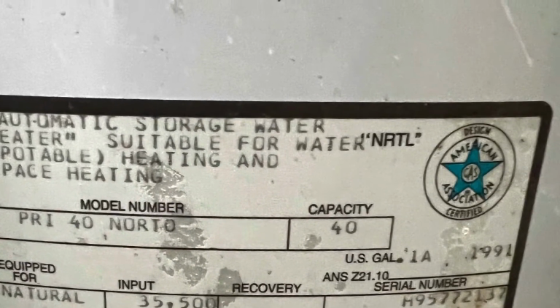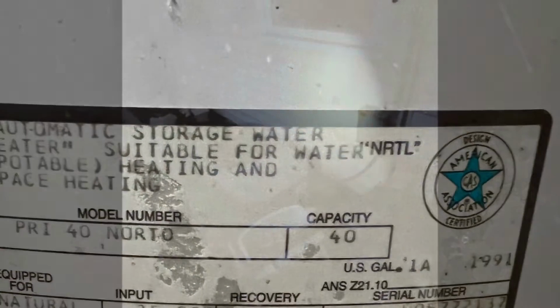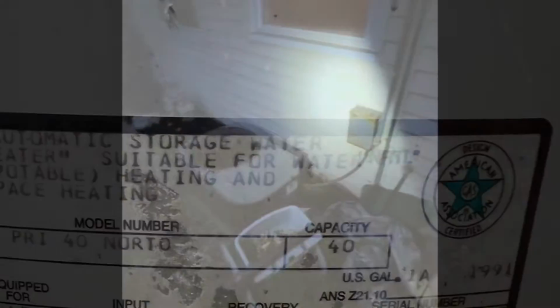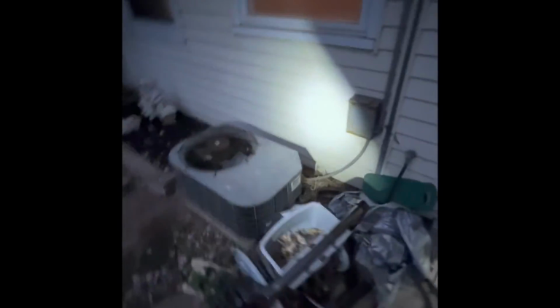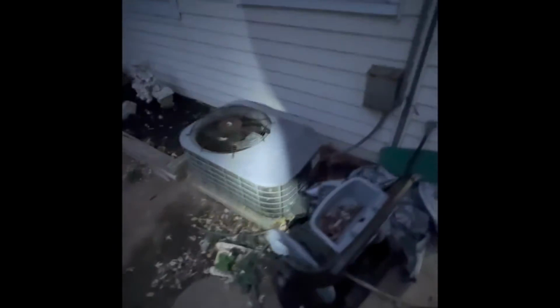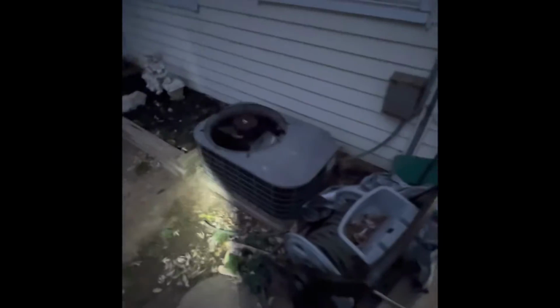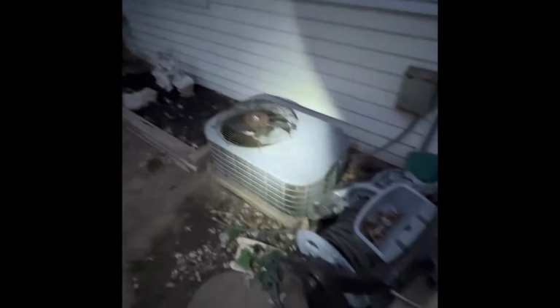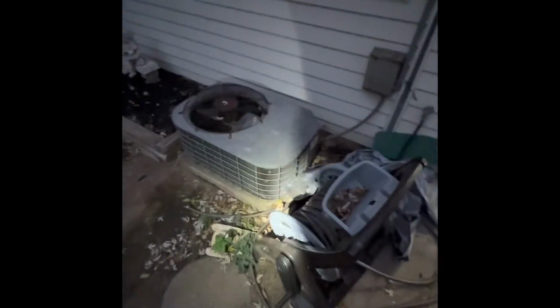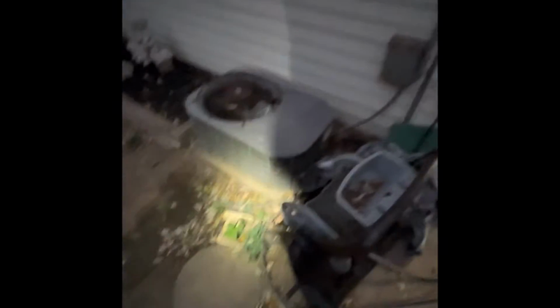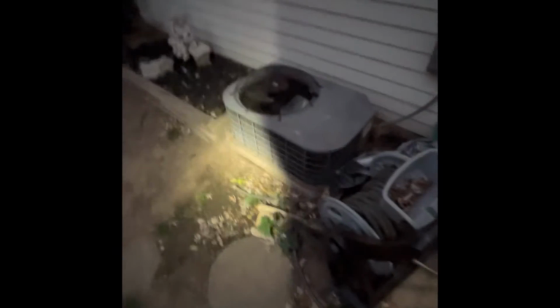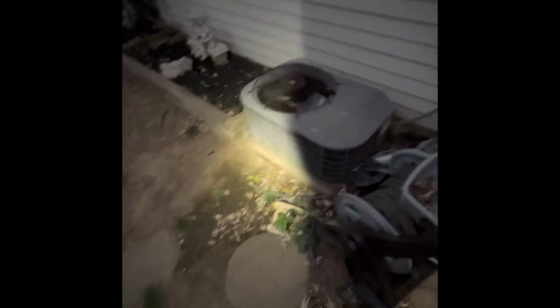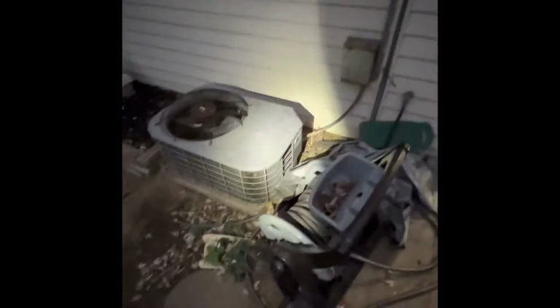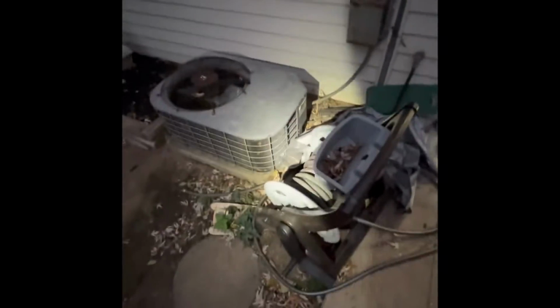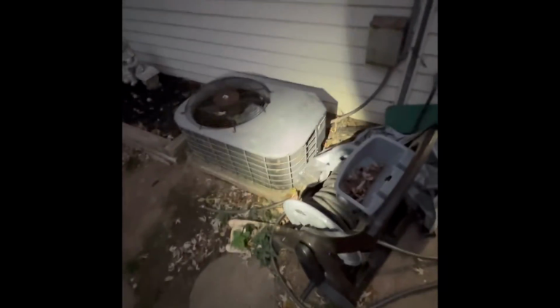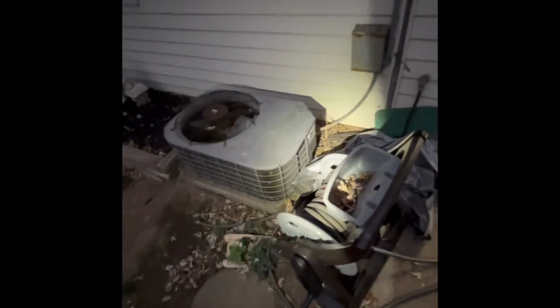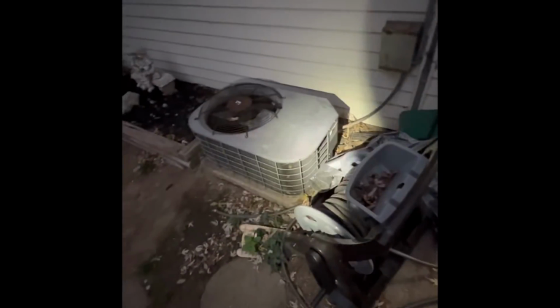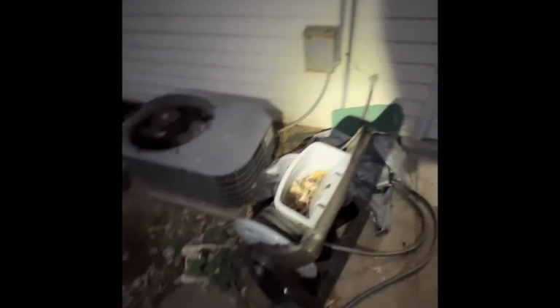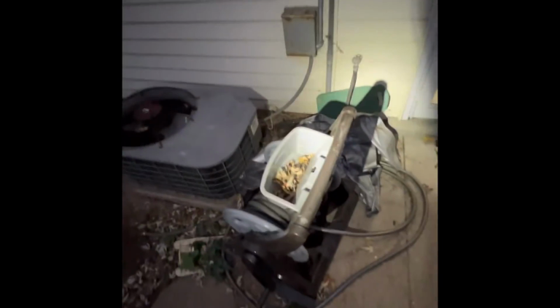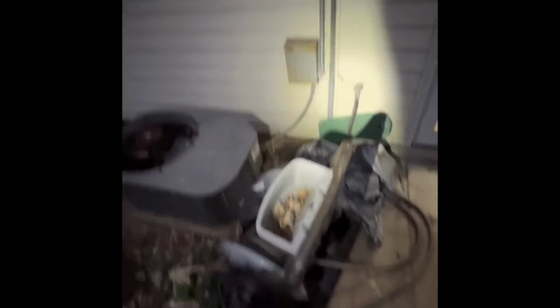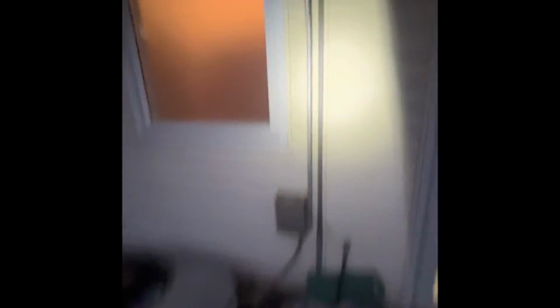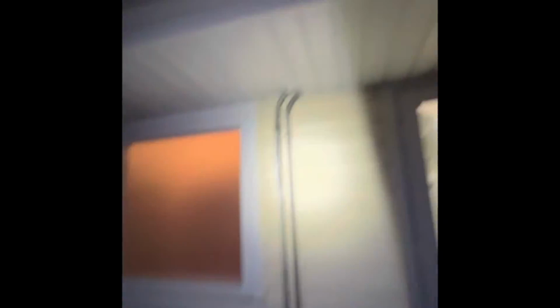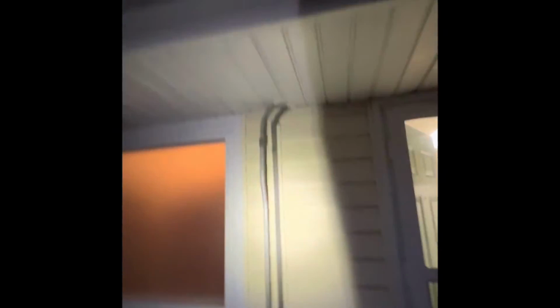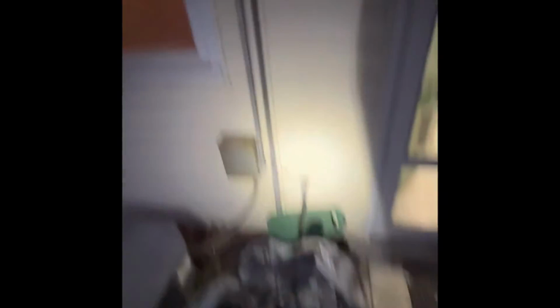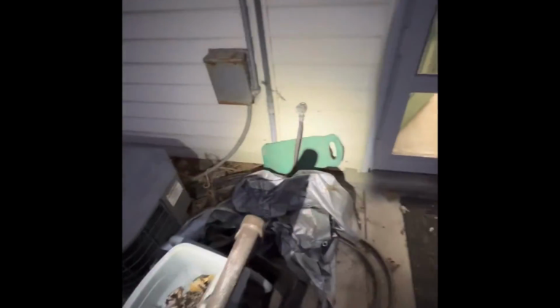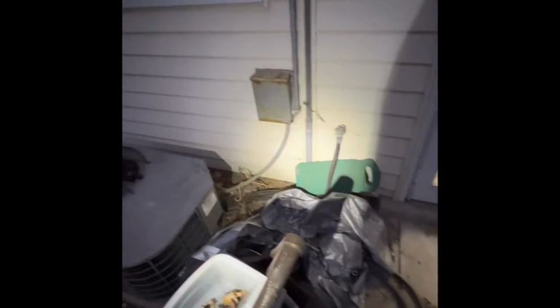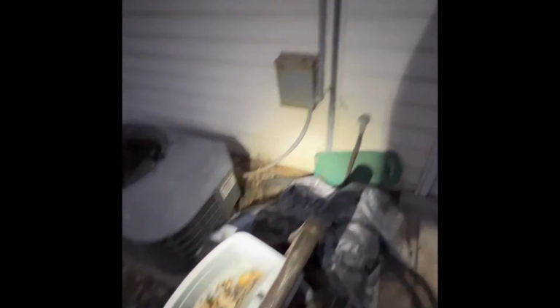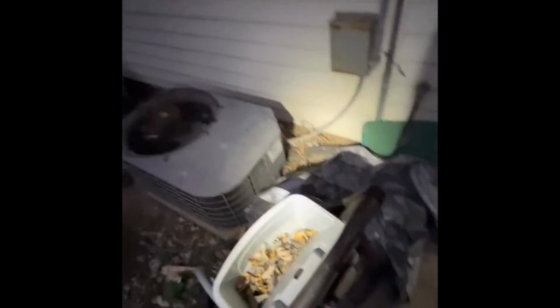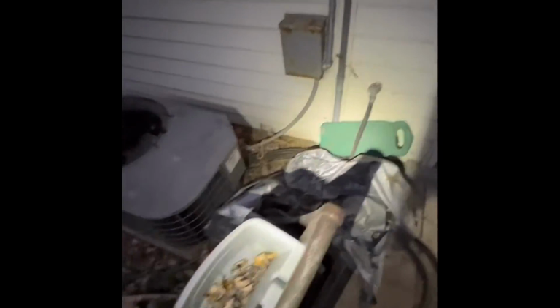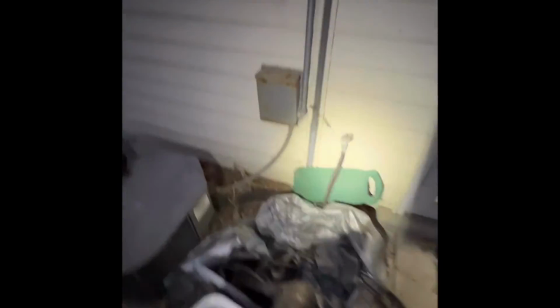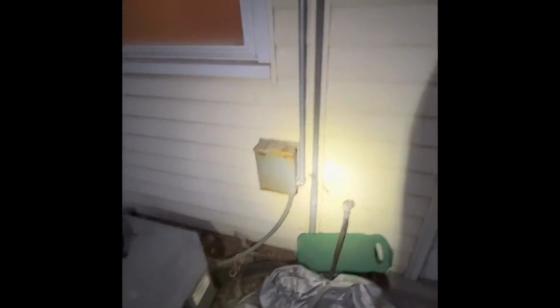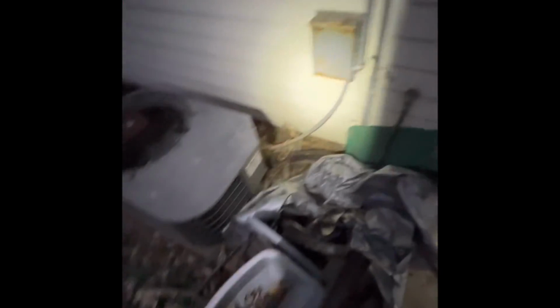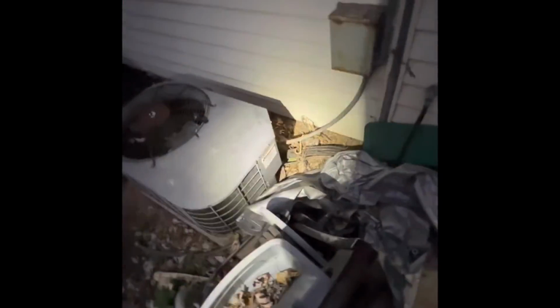Outside the Fasera residence looking at a possible full system replacement. We need a new pad — a new poly pad — set that down. We'll need to replace our line set coming out to the new unit, plus a new electrical disconnect and whip as well.